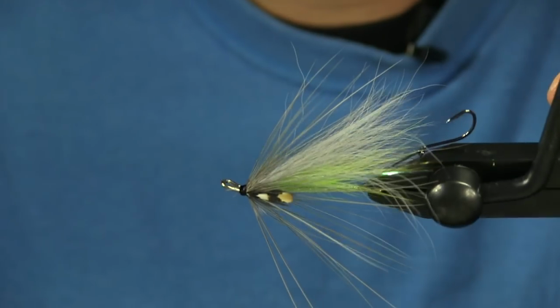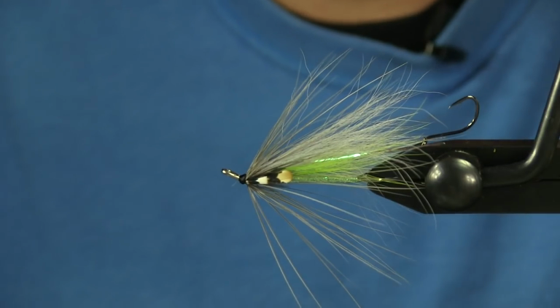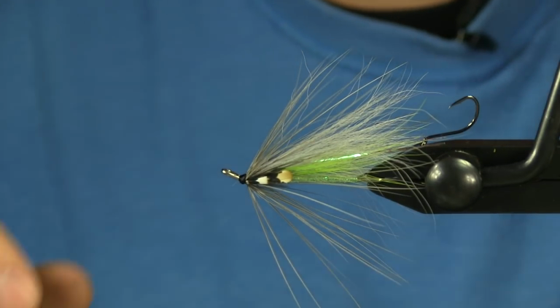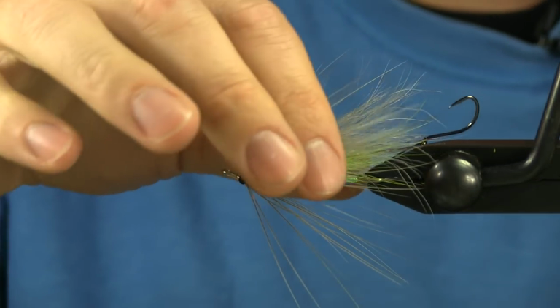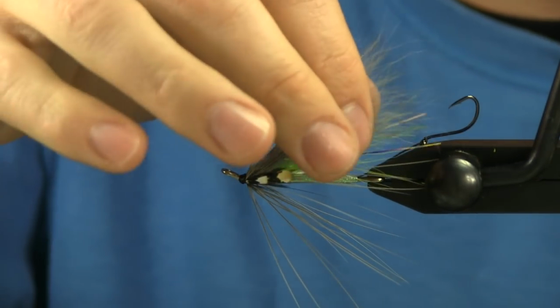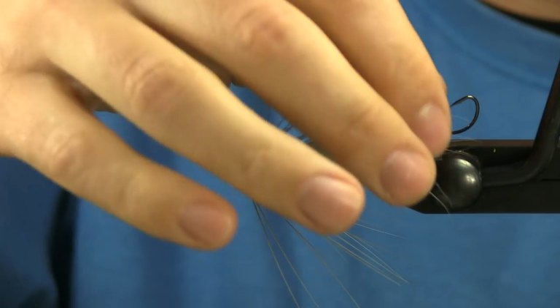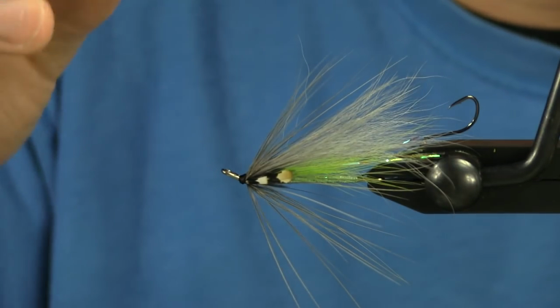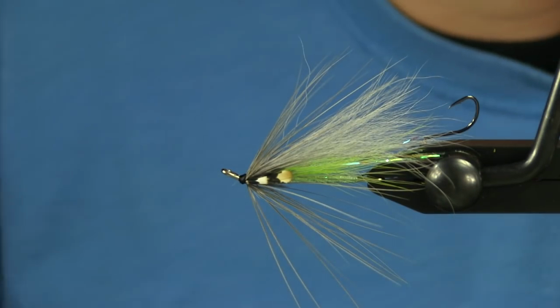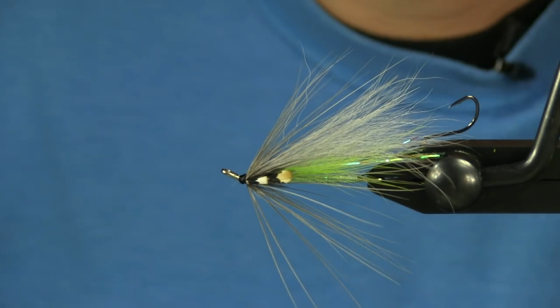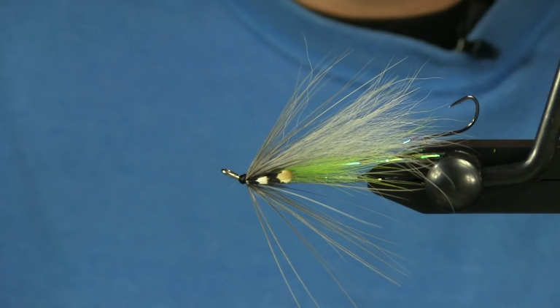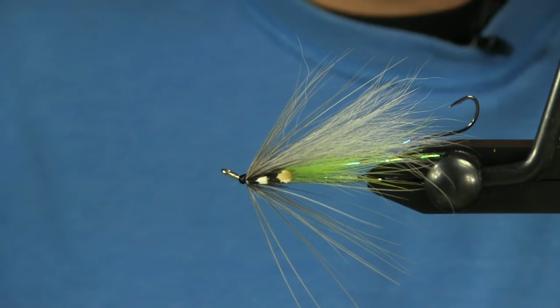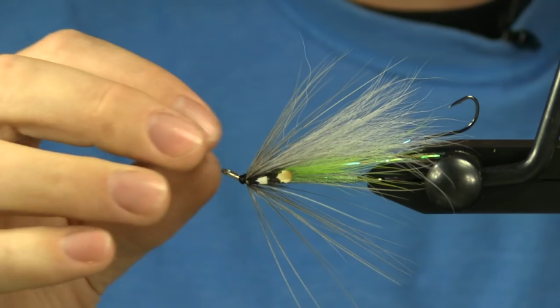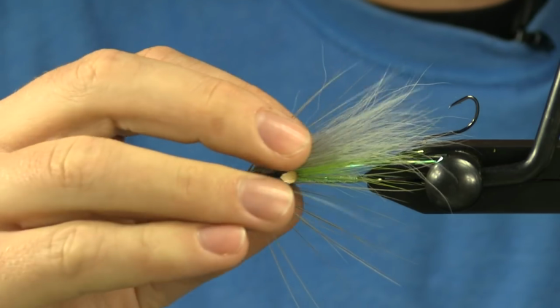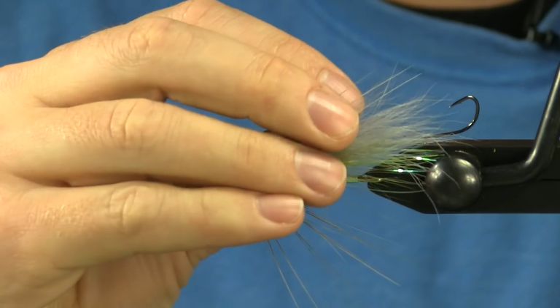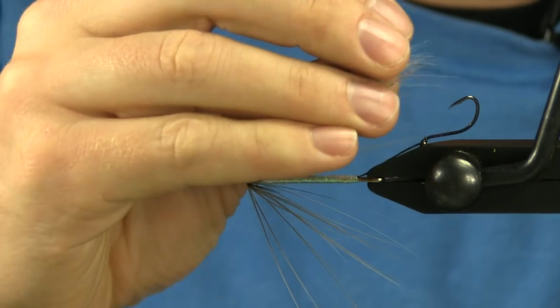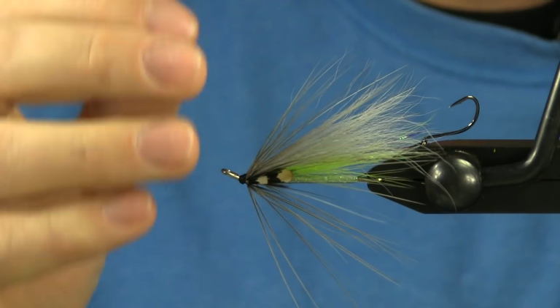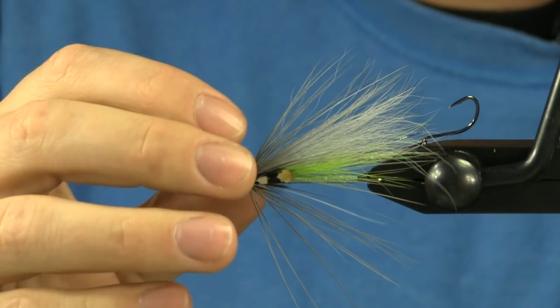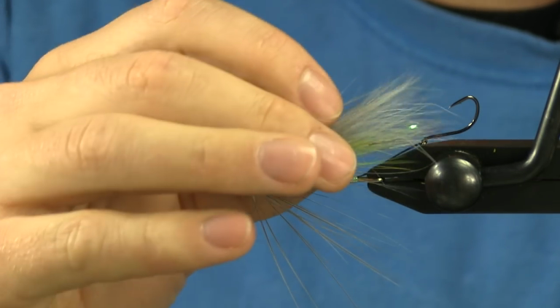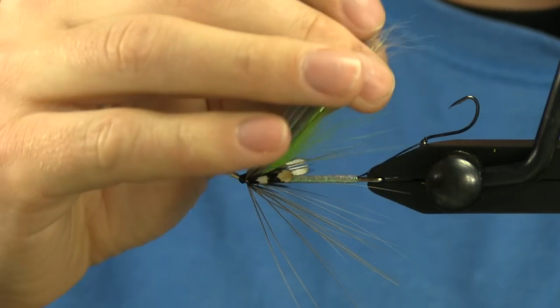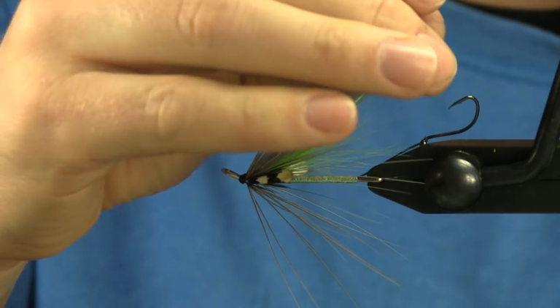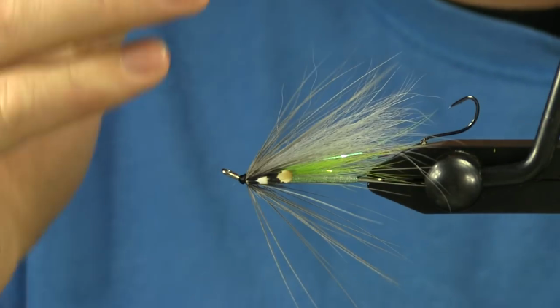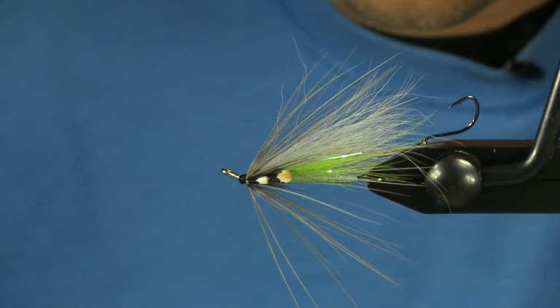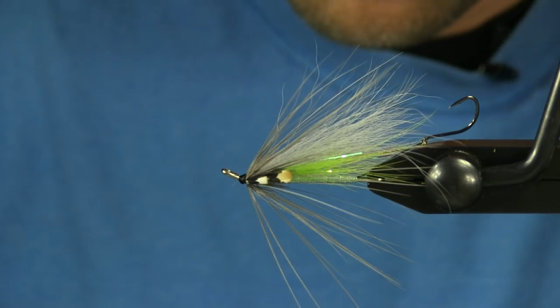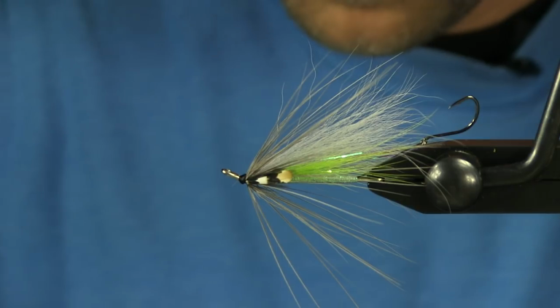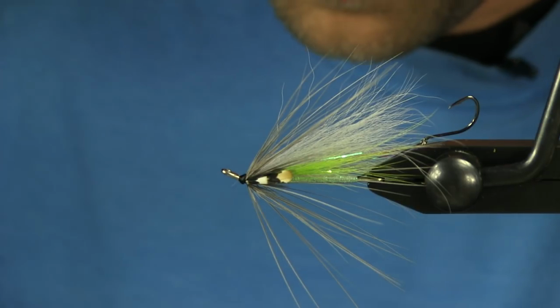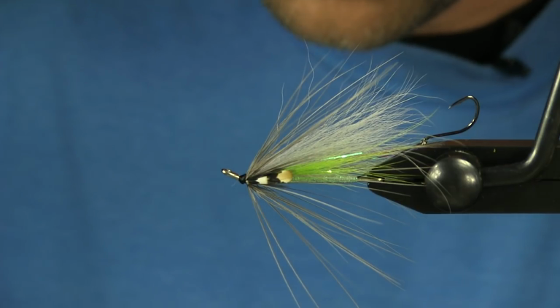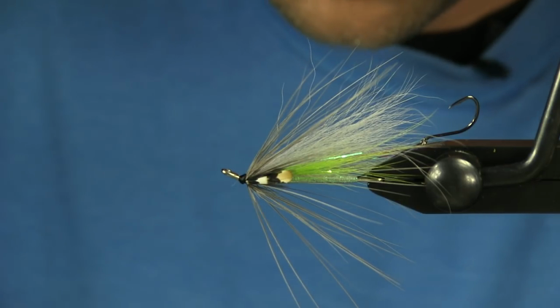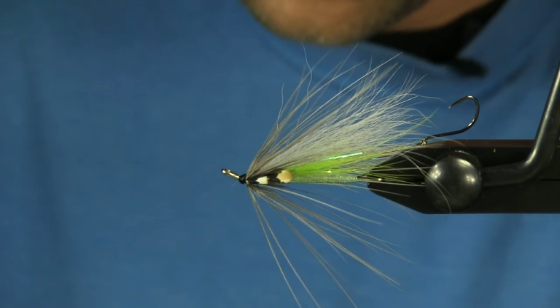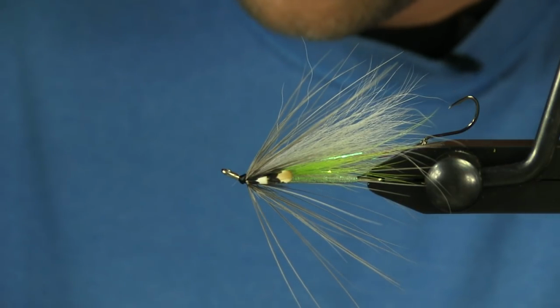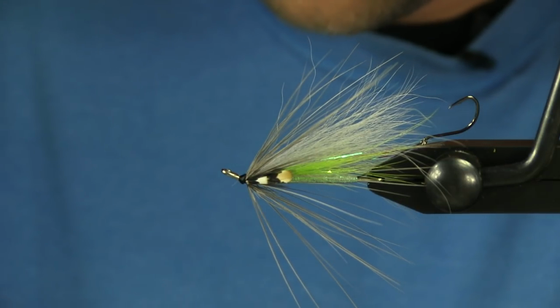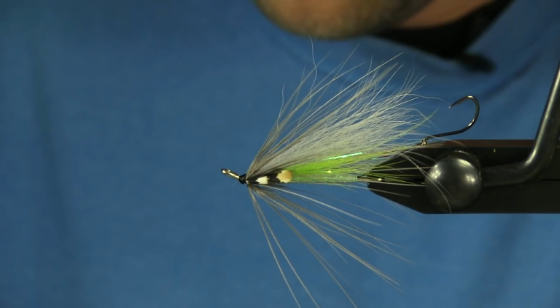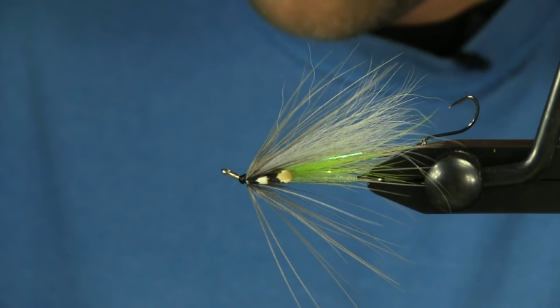There's a nice unweighted fly to fish on either a tip or an intermediate head that gets down and really looks like an Emerald Shiner. Thanks for watching — if you enjoyed this video, please click like down below, subscribe to my channel, or check out some of these other videos I've done. Thanks for watching.